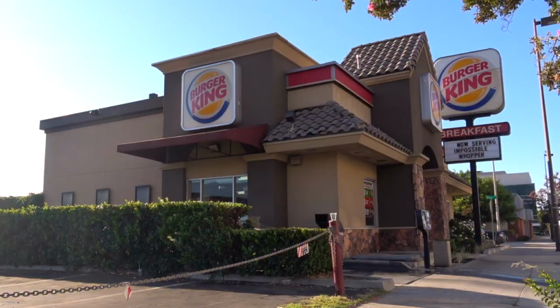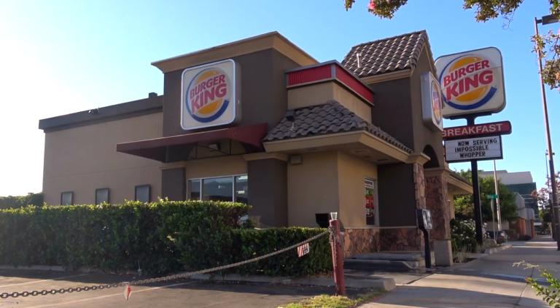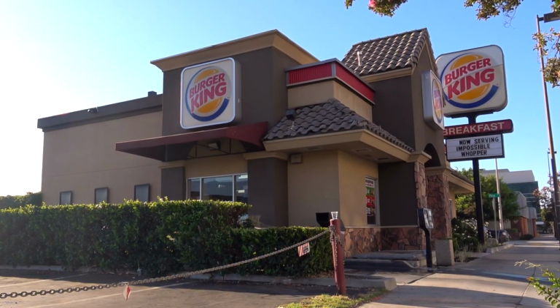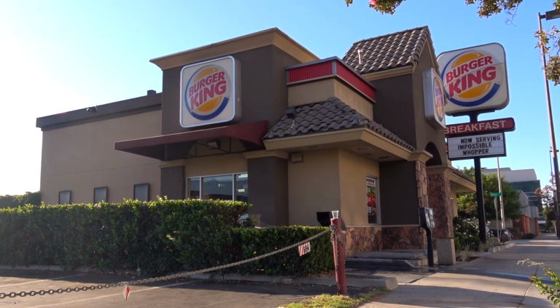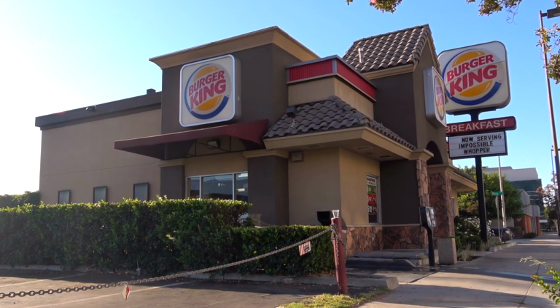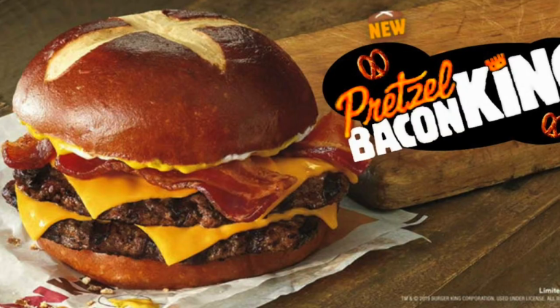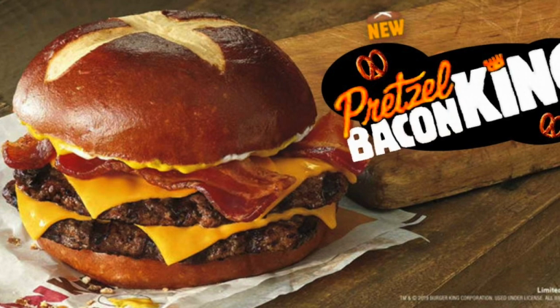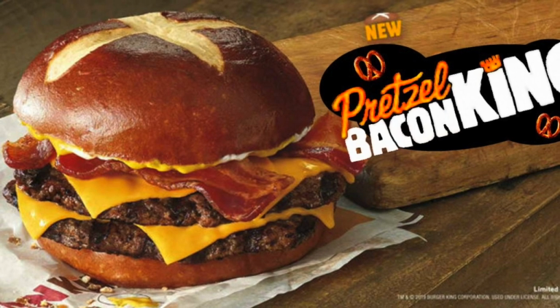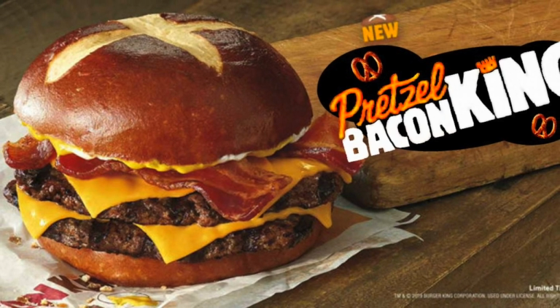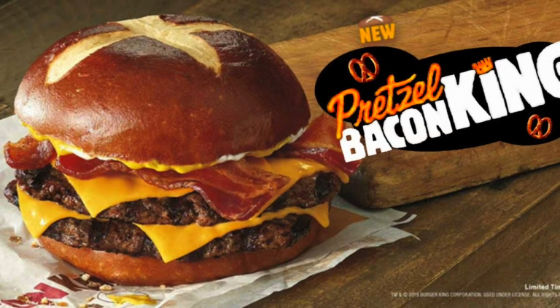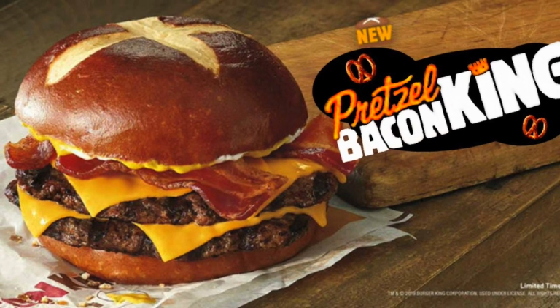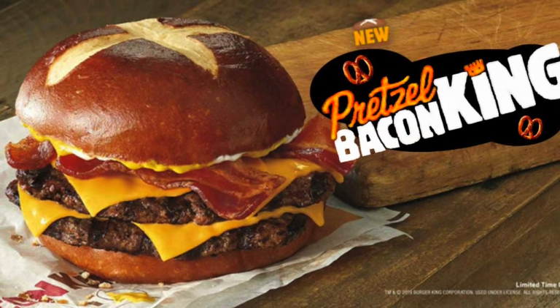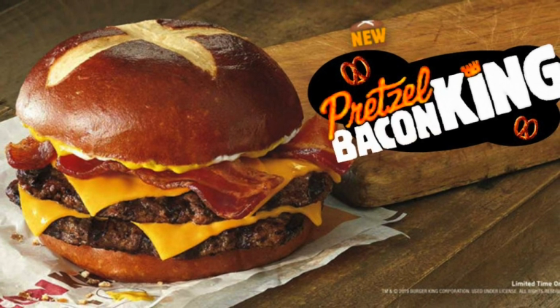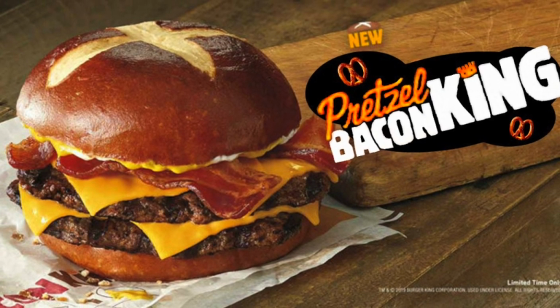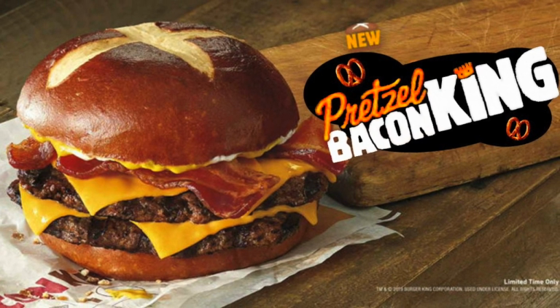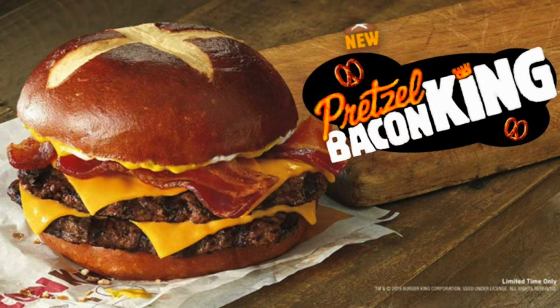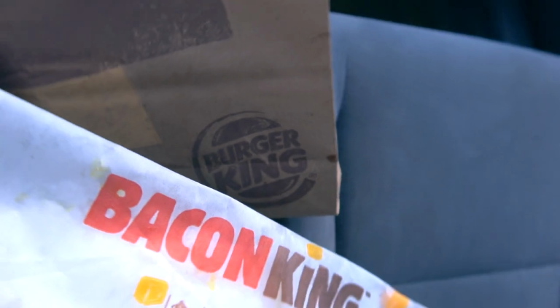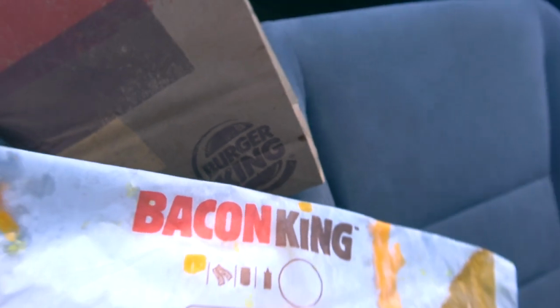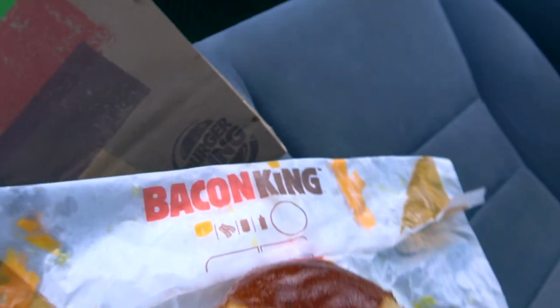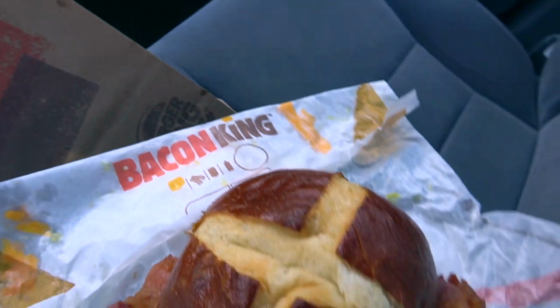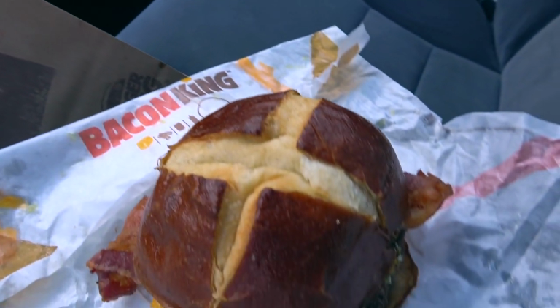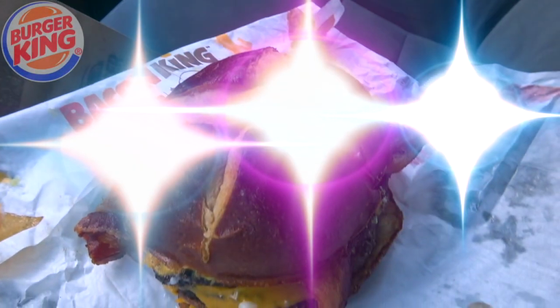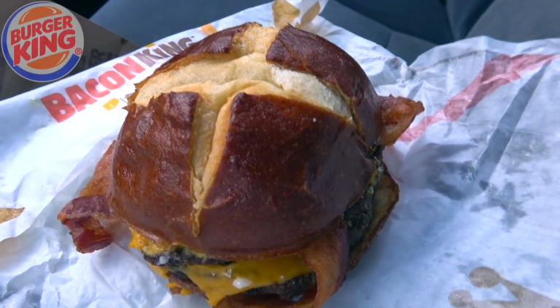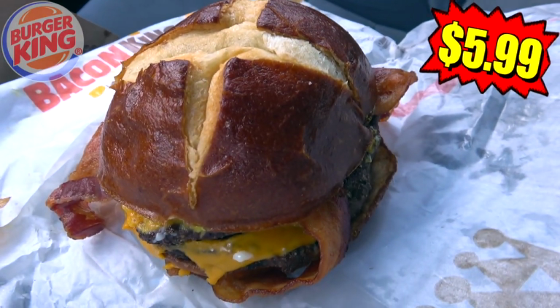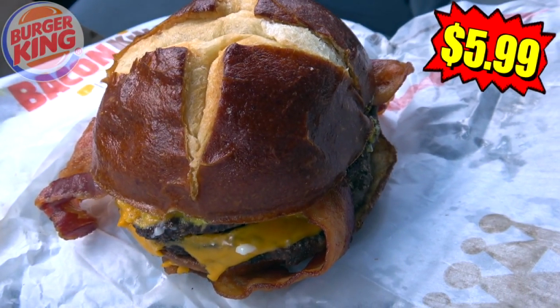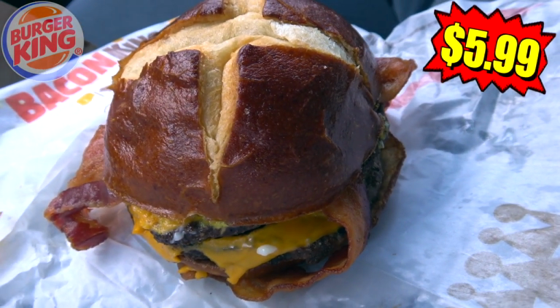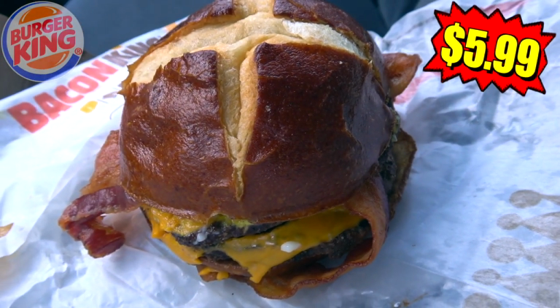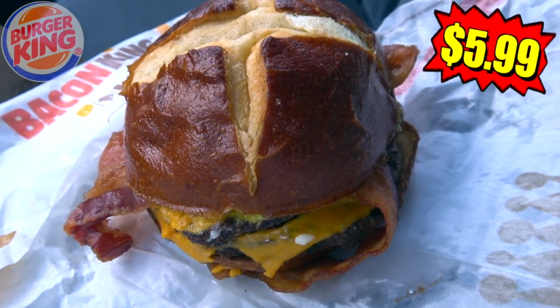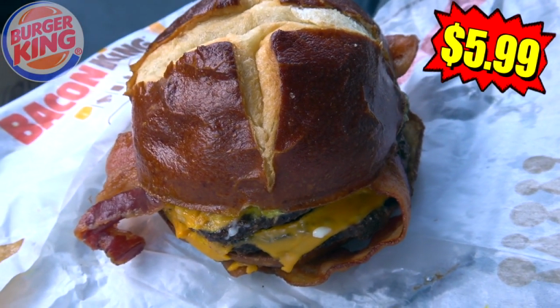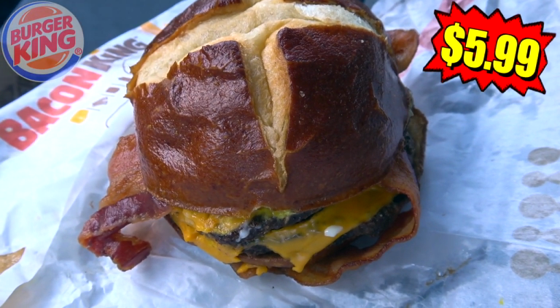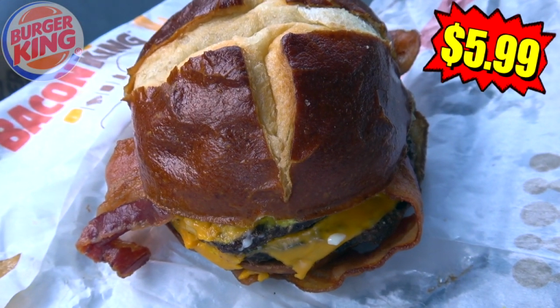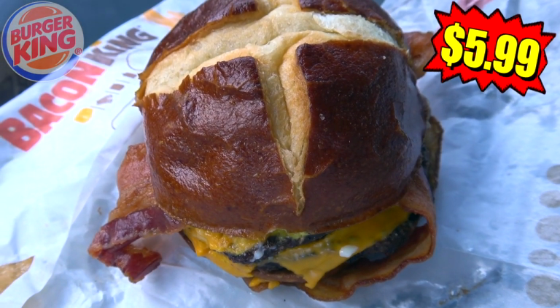It's the latest King Burger from BK, and let me just say this one is most definitely appealing to my love of warm, soft pretzels. That's right, so let's check out the all-new Pretzel Bacon King, and already I am super excited to get into this one.